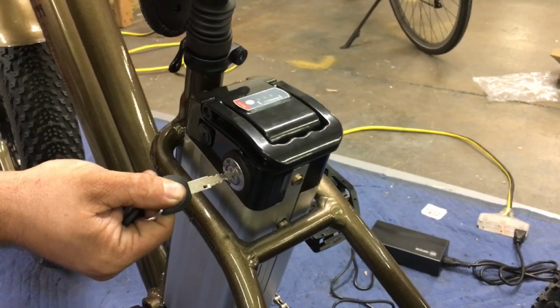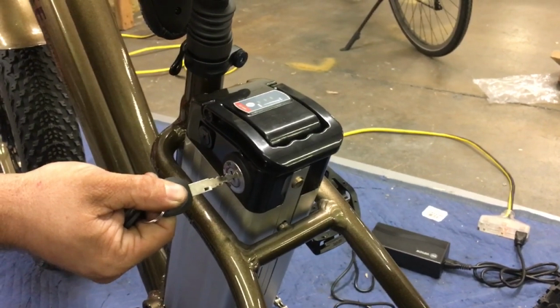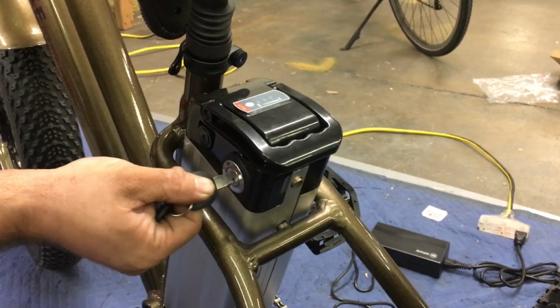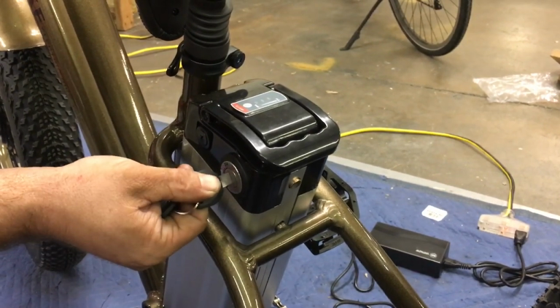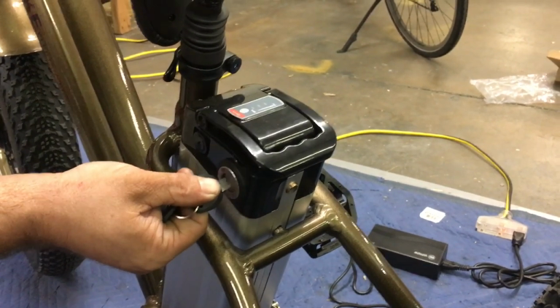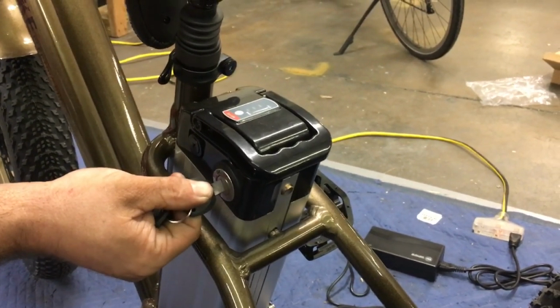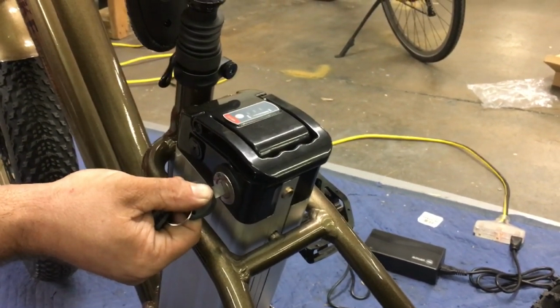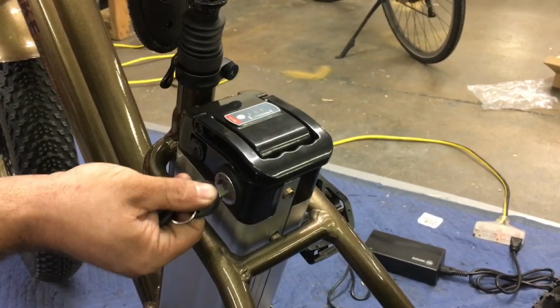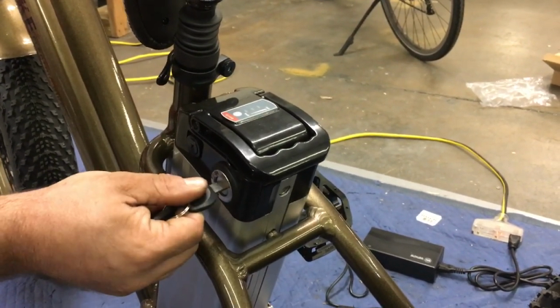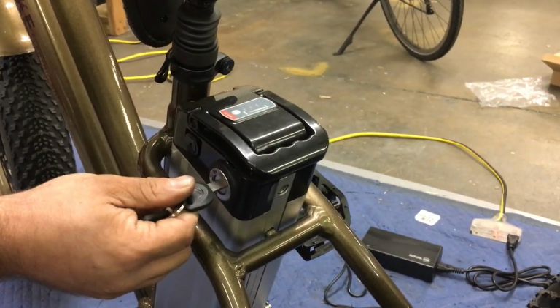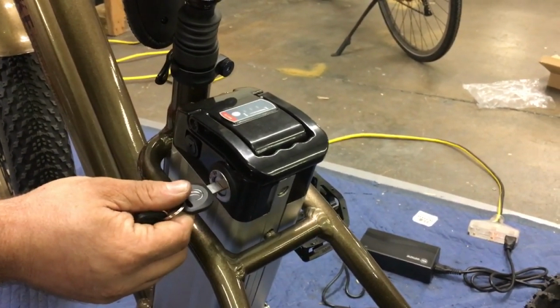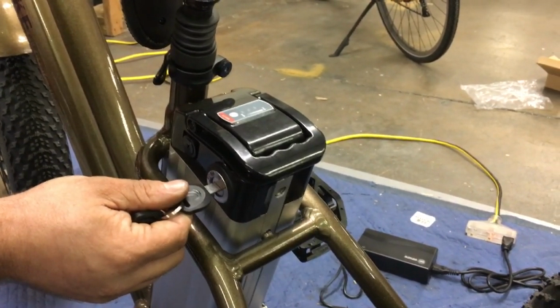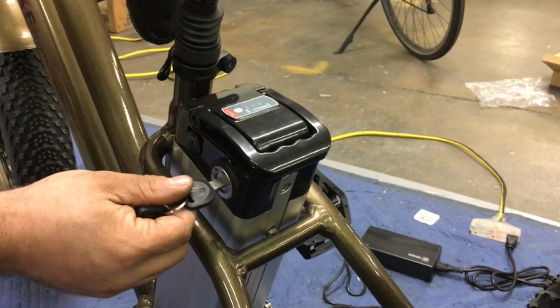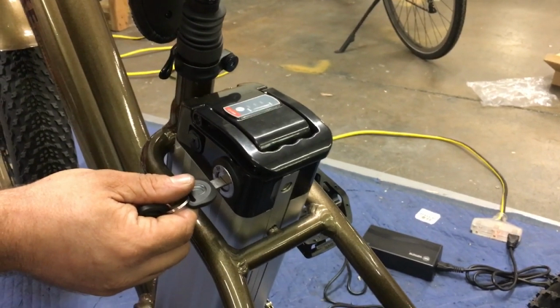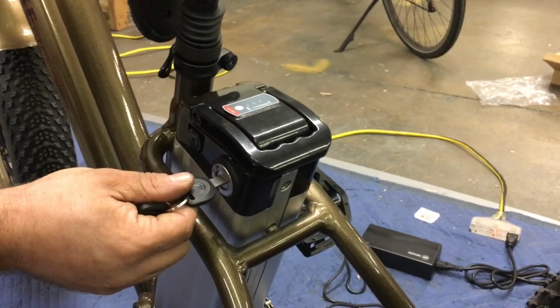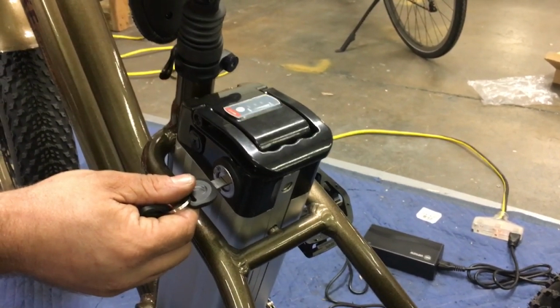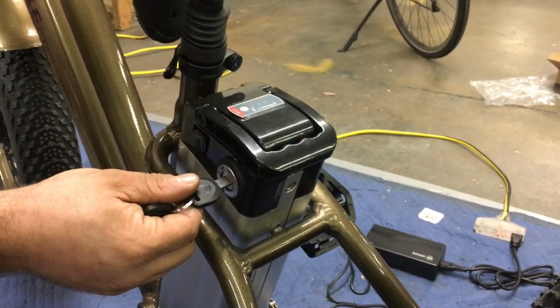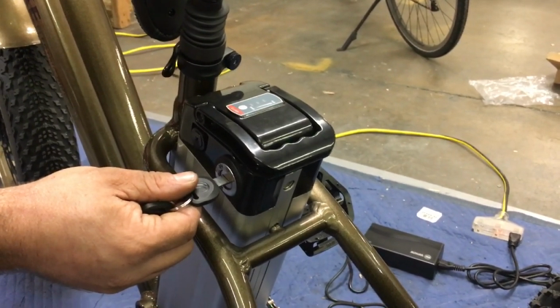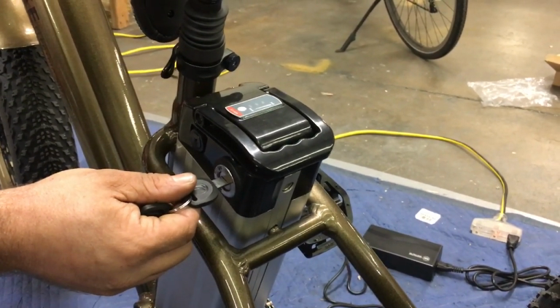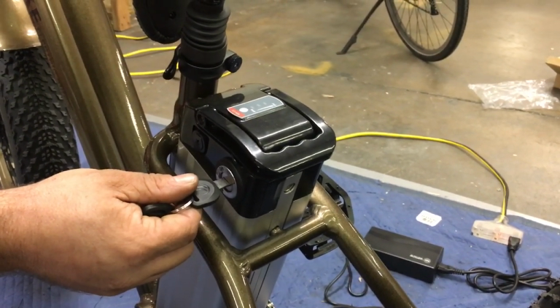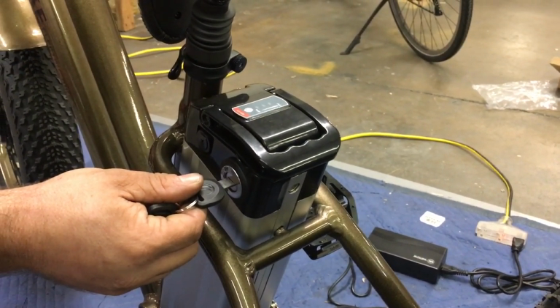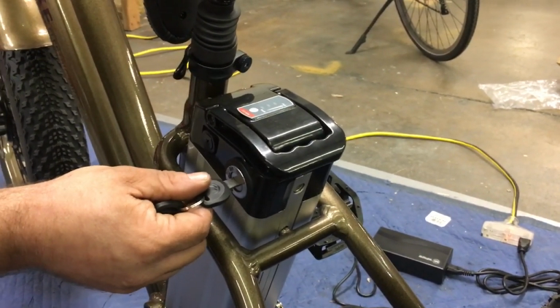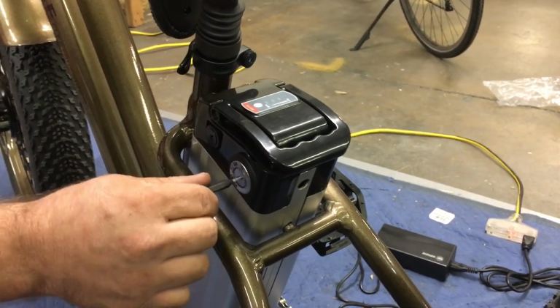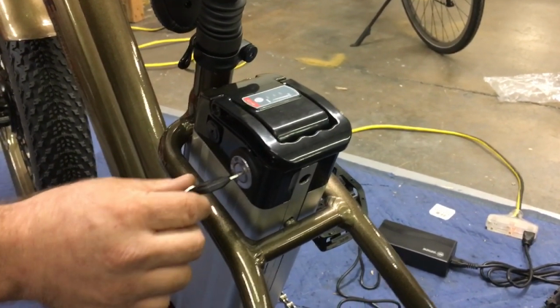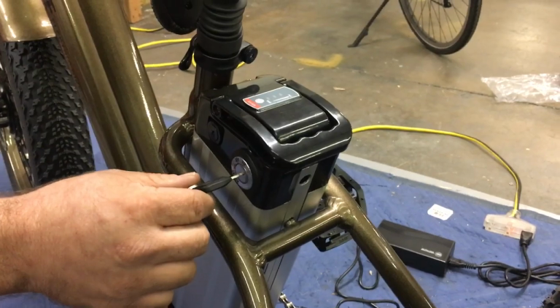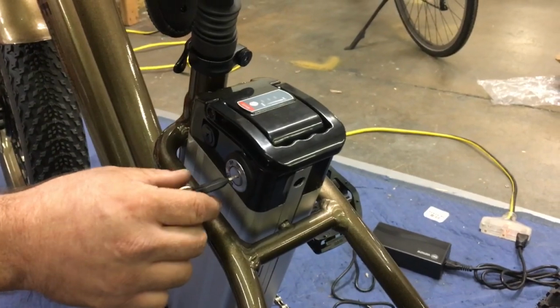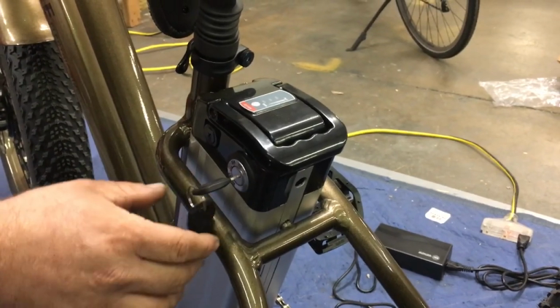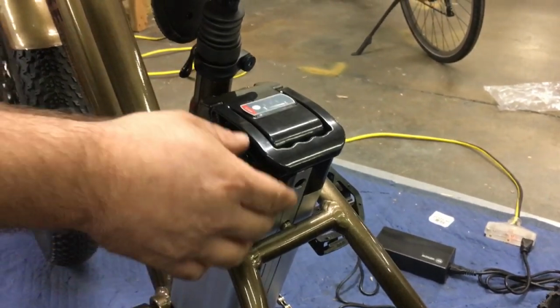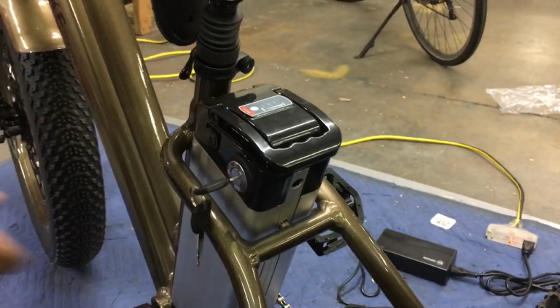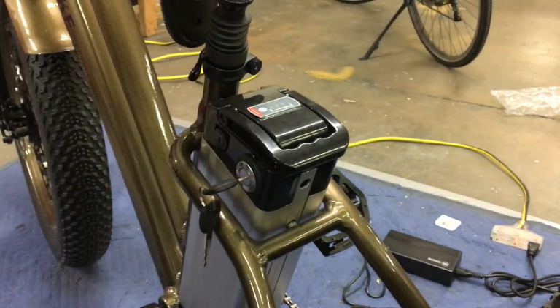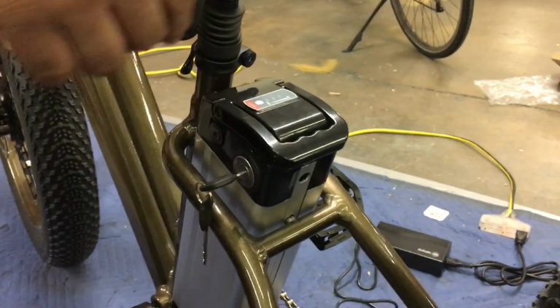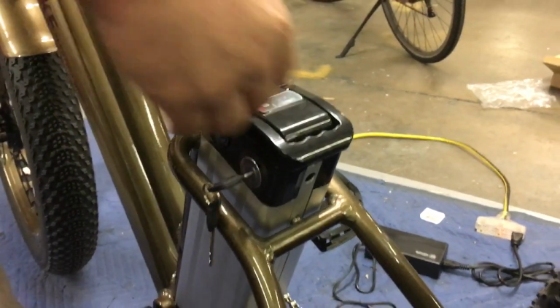If you put the key back in you can turn it one more position counterclockwise by pushing in and turning, and now it's off and unlocked. Turn it all the way and we'll be able to slide the battery out if we want to.